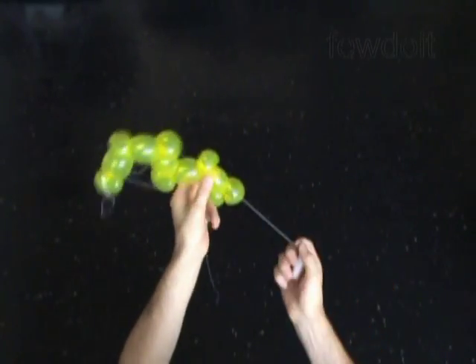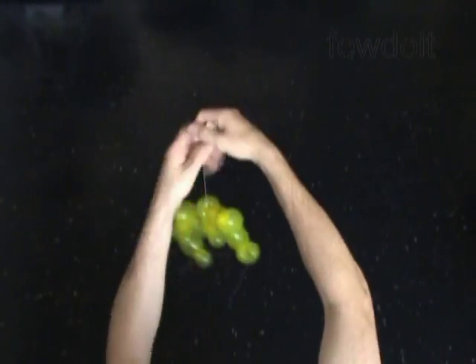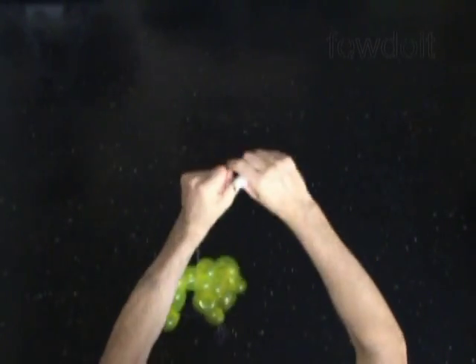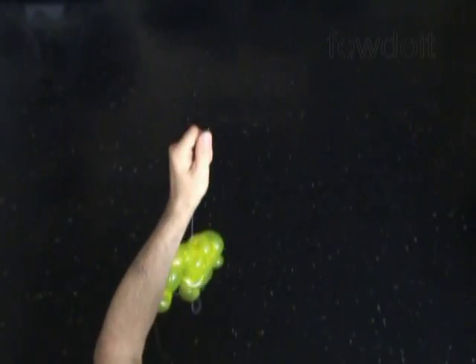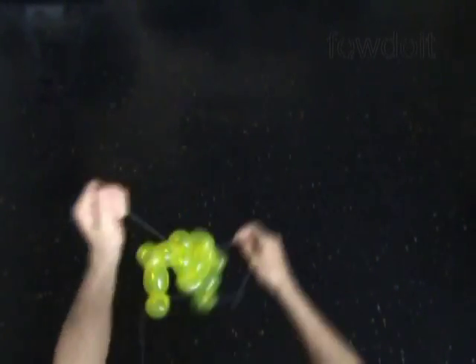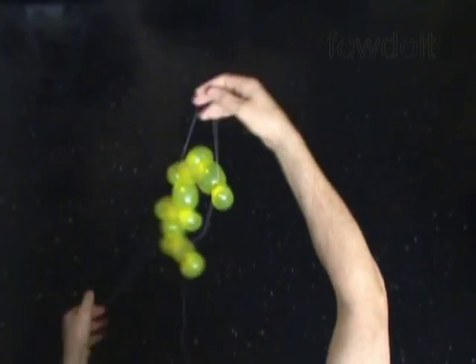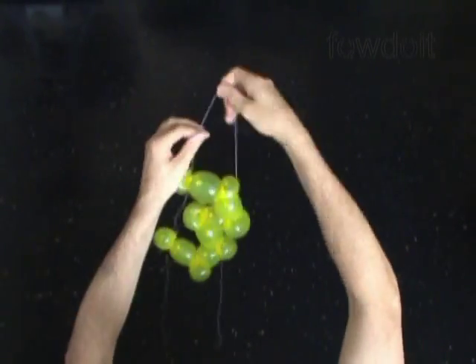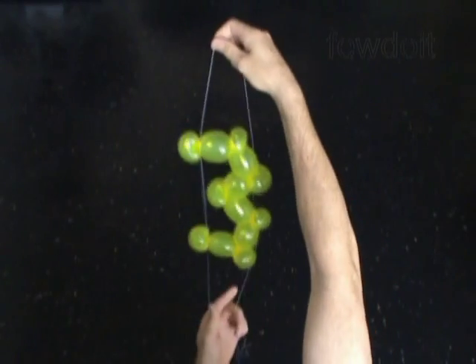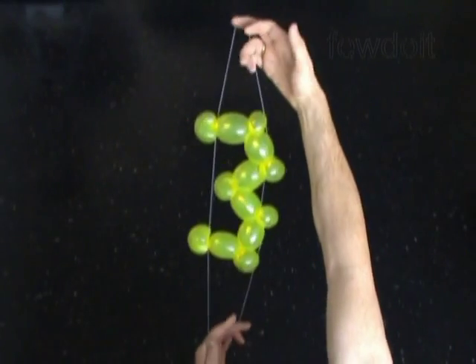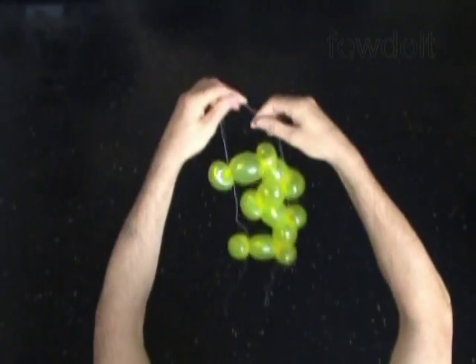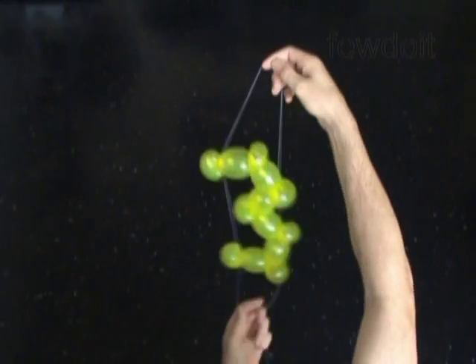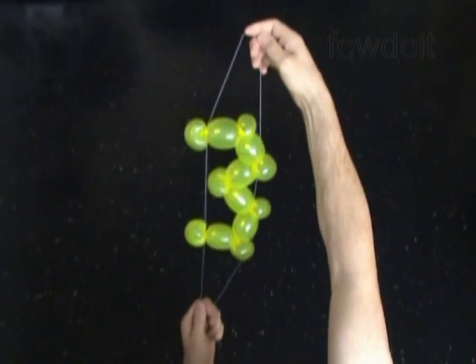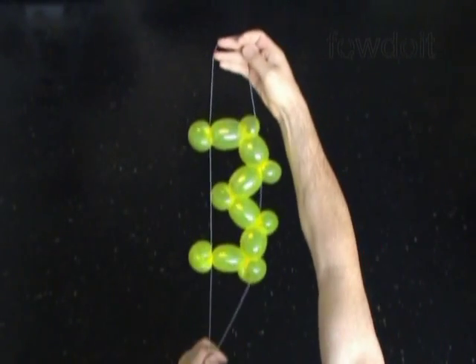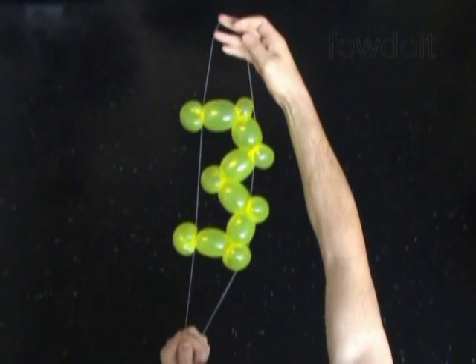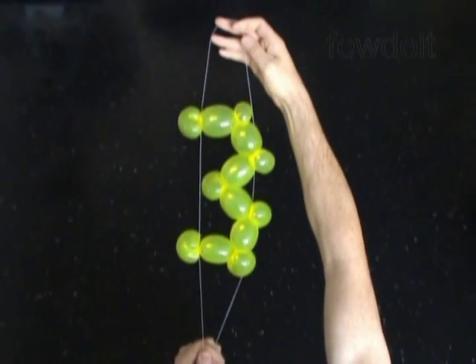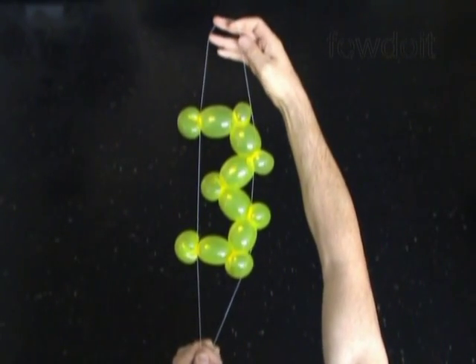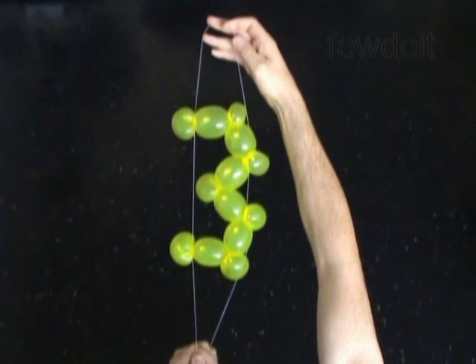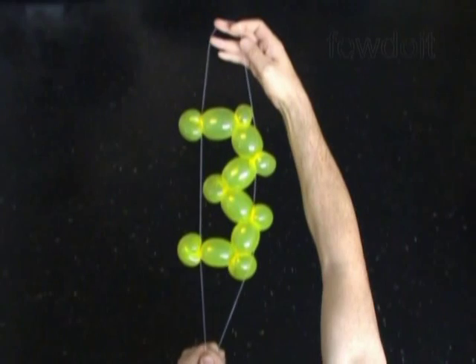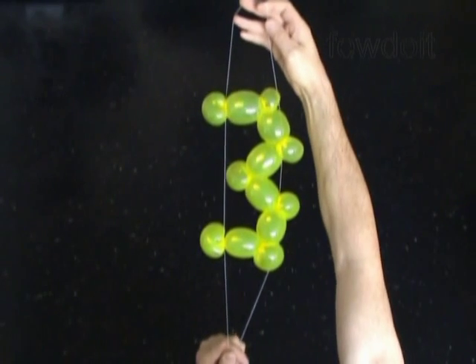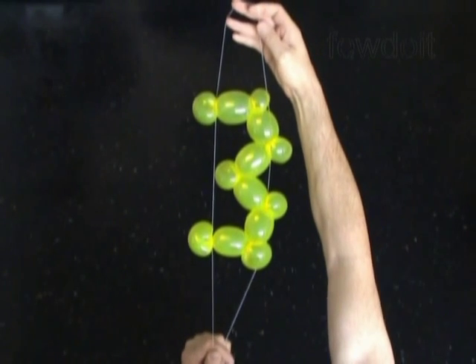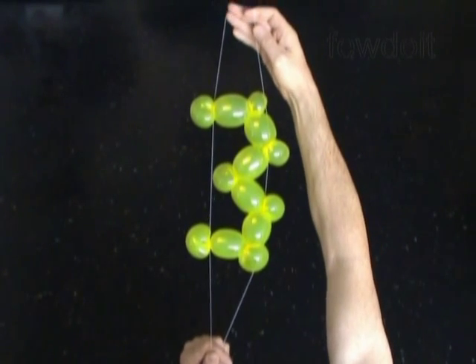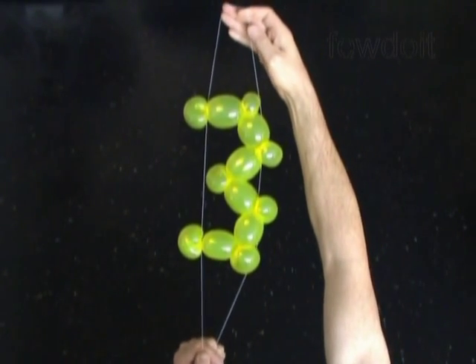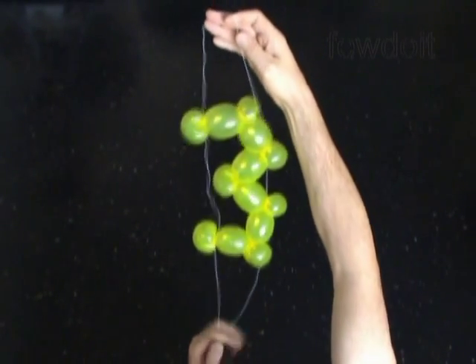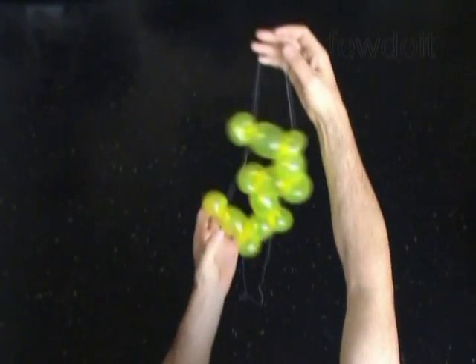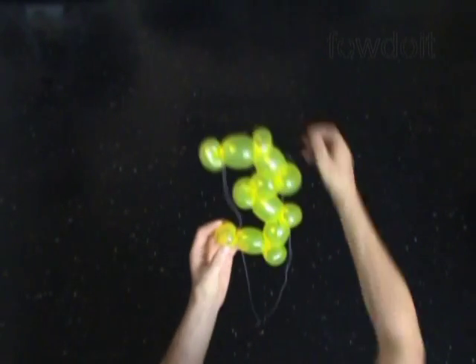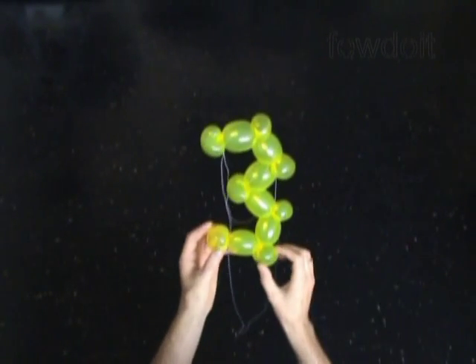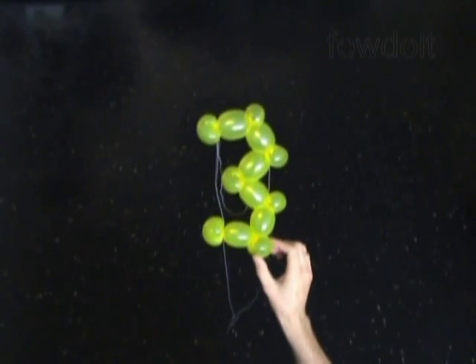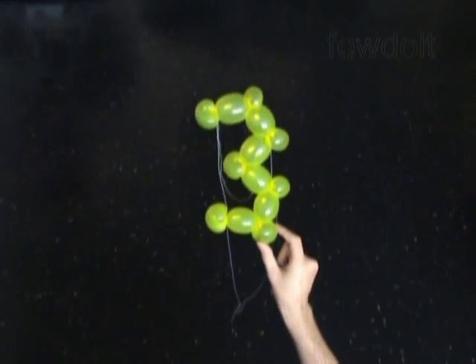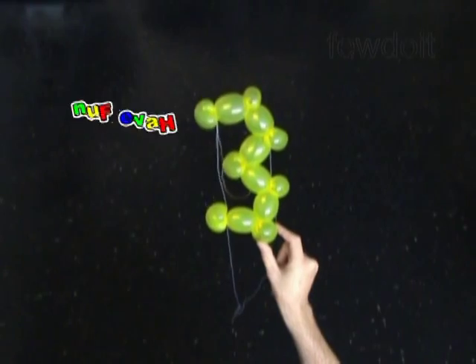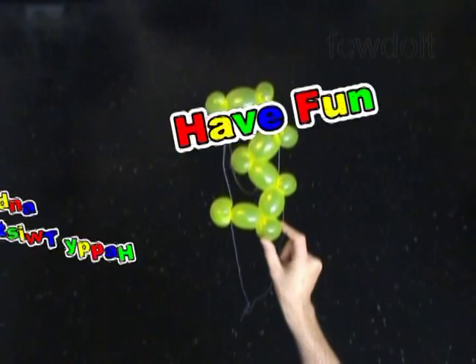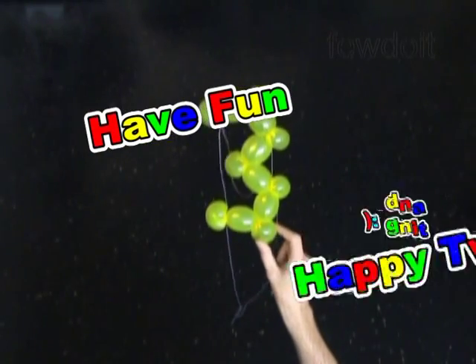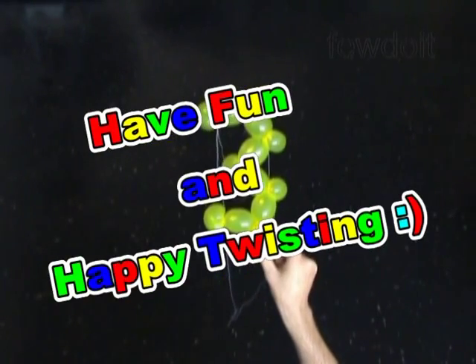We can use clear sticky tape to hang the words on a wall or suspend it from the ceiling. You can use sewing thread of the same color as the background to make it almost invisible. Have fun and happy twisting!